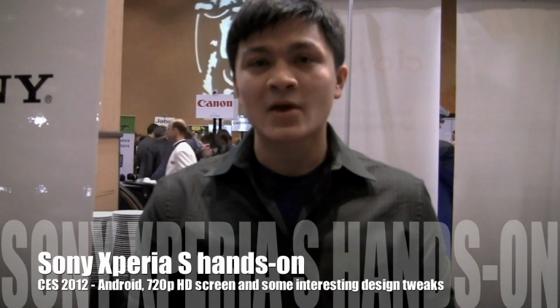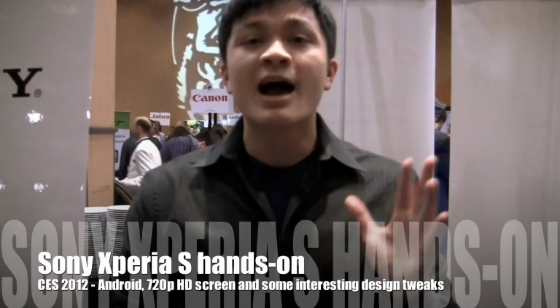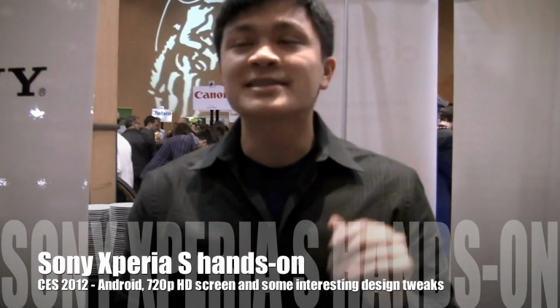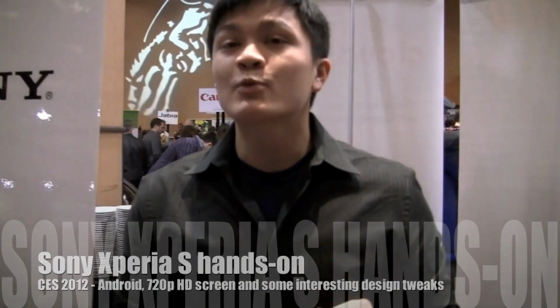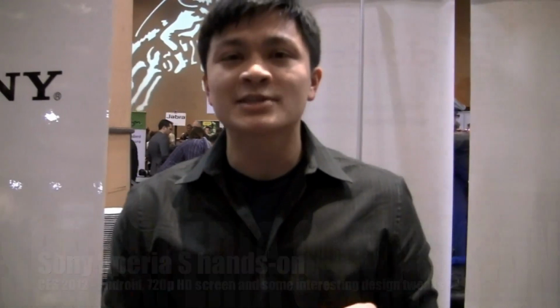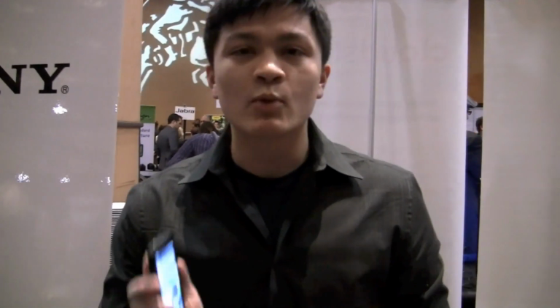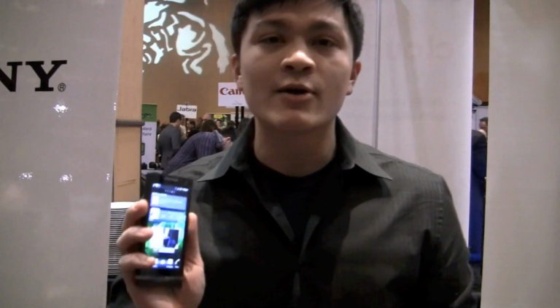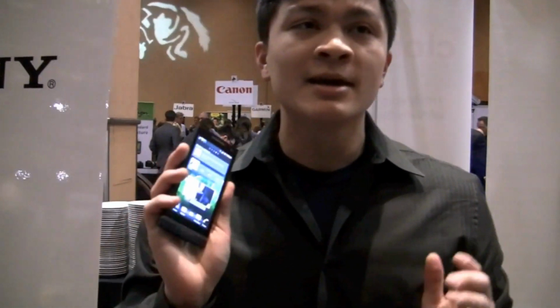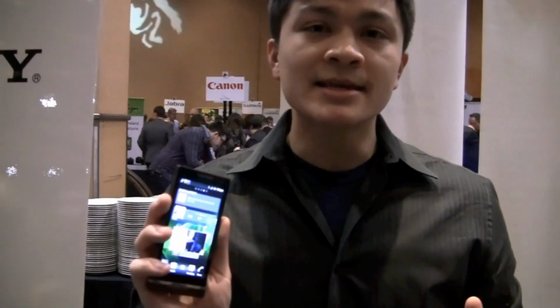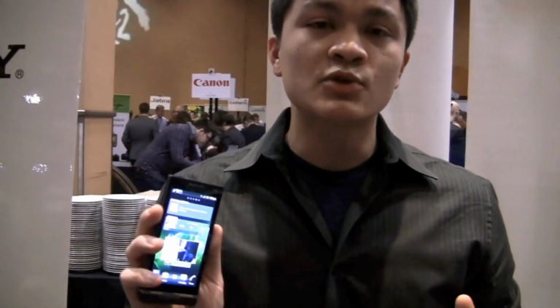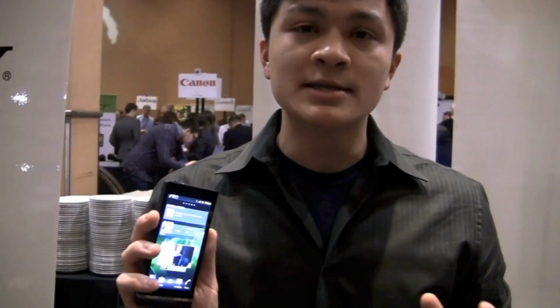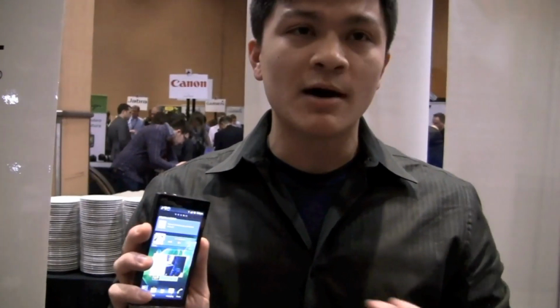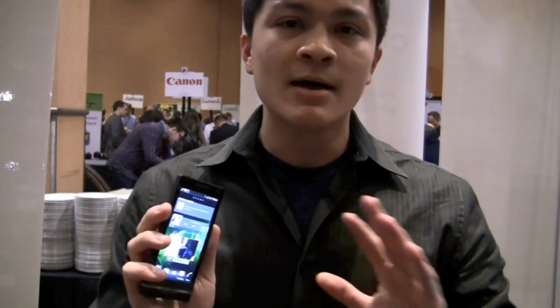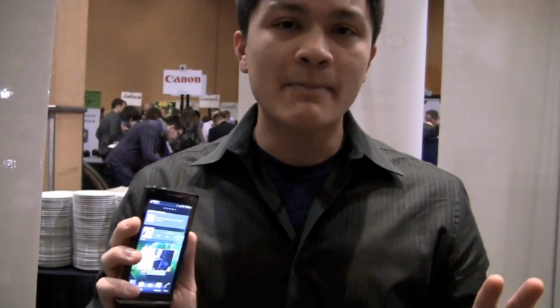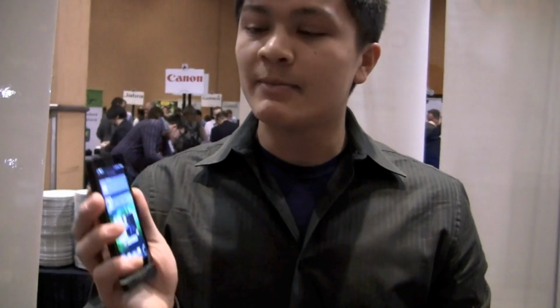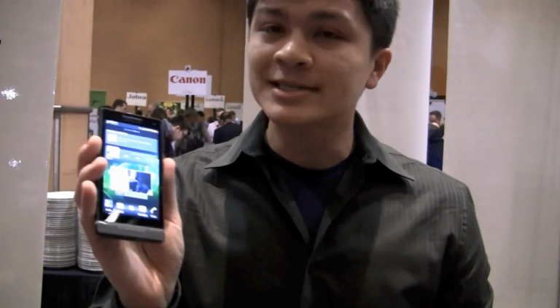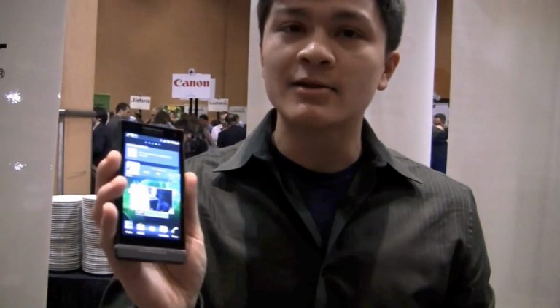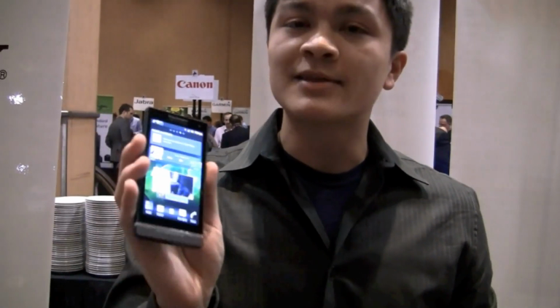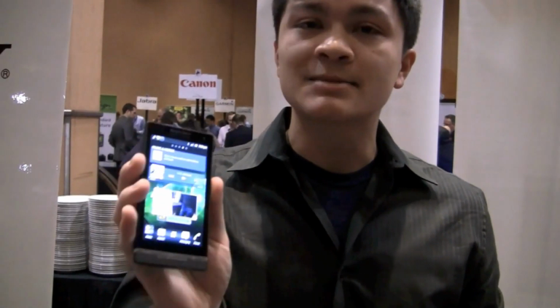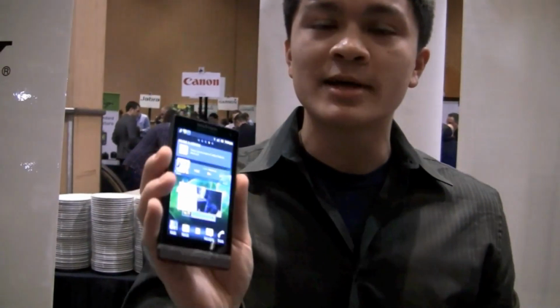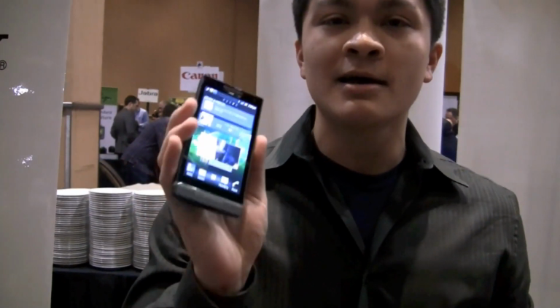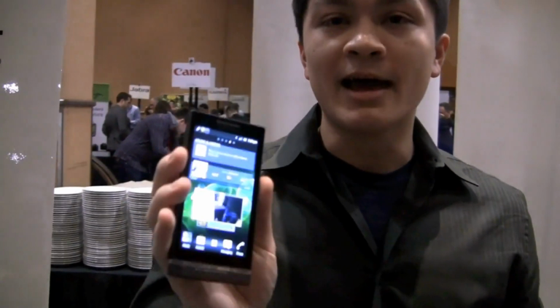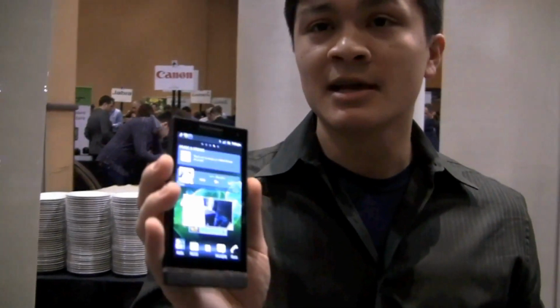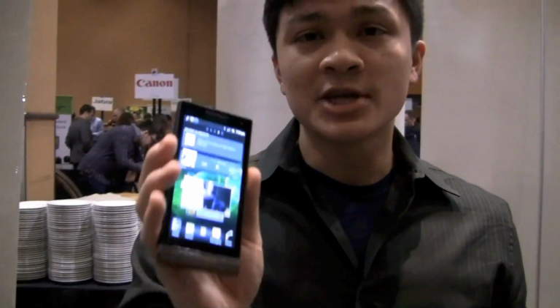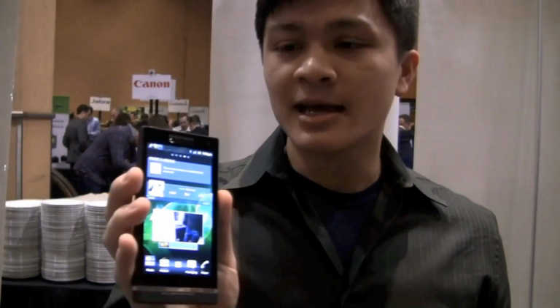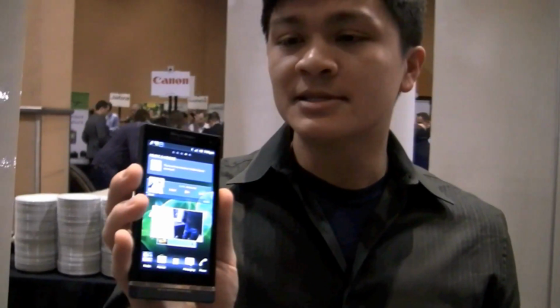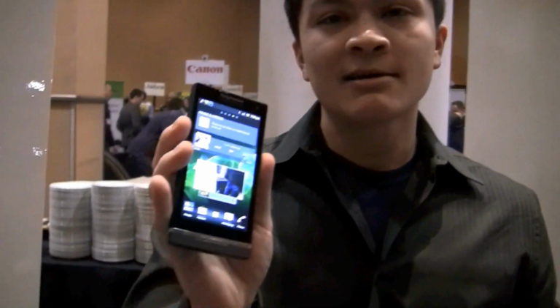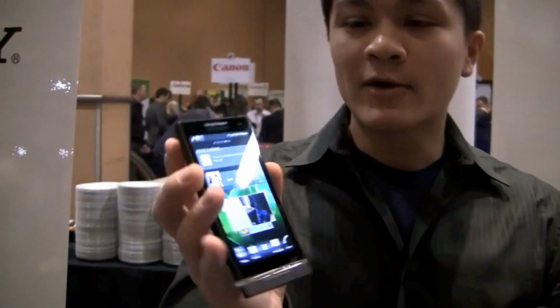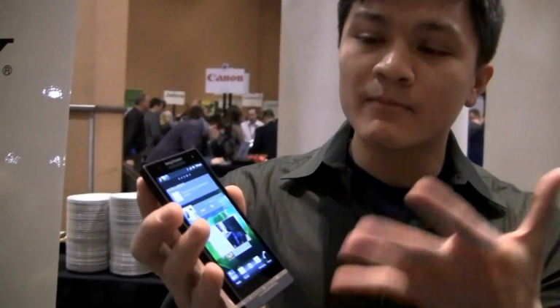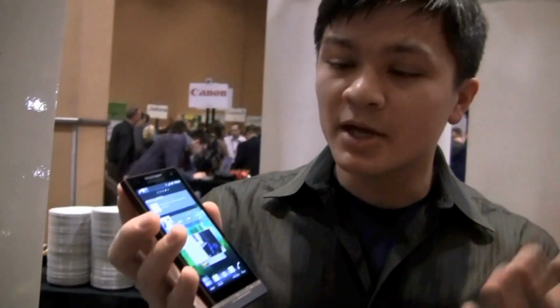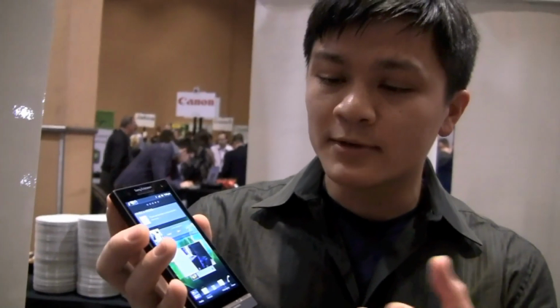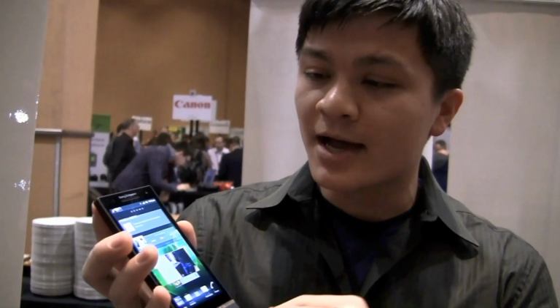Hi friends, Maren with Intermobile. We're here at CES 2012 Pepcom and we're taking a look at the Xperia S, just announced — a beautiful device.